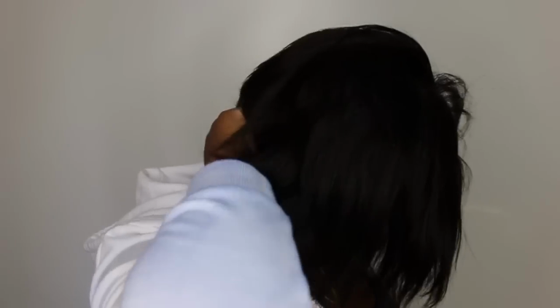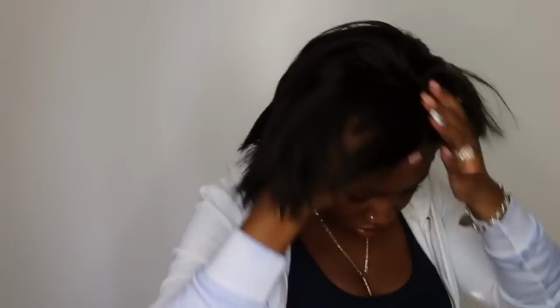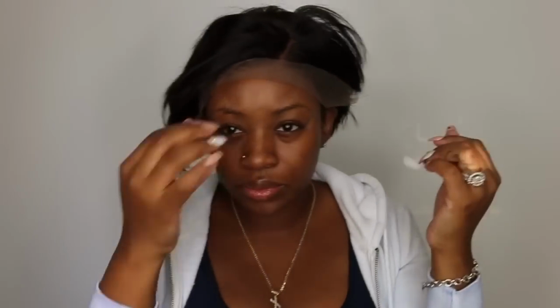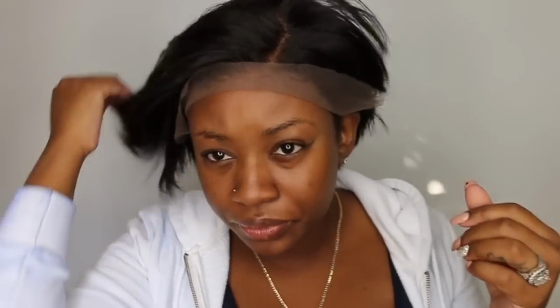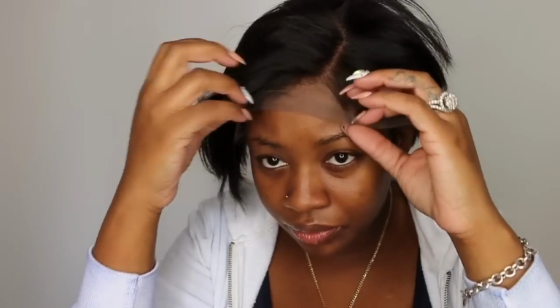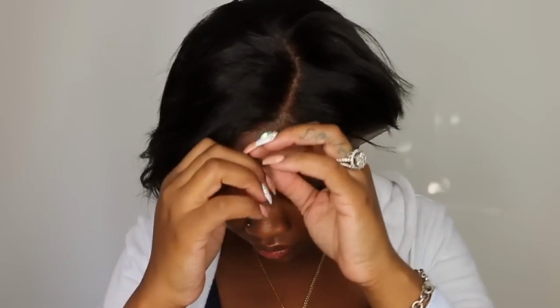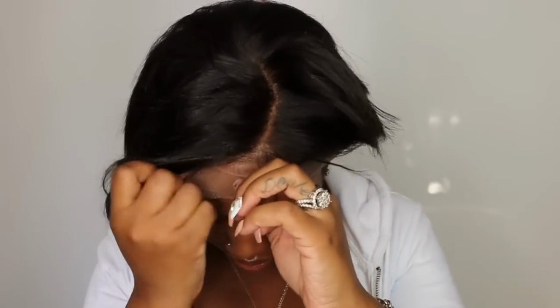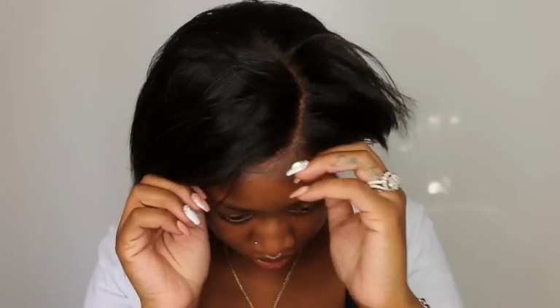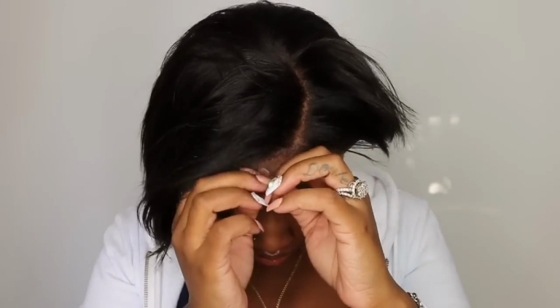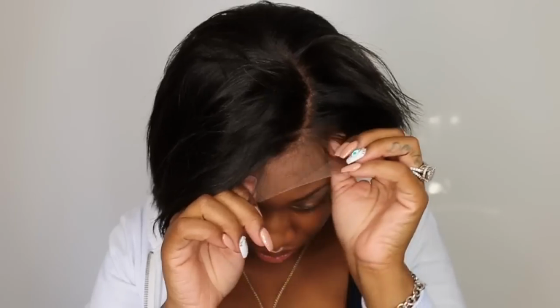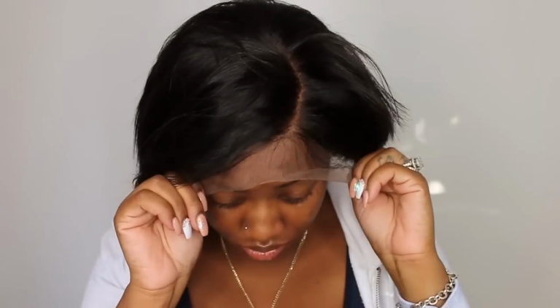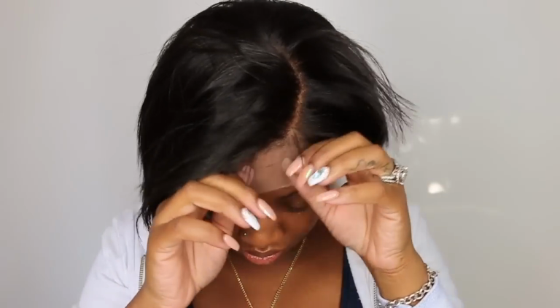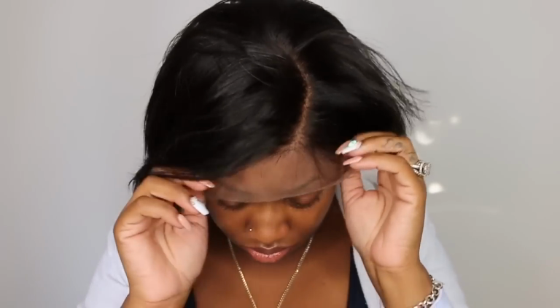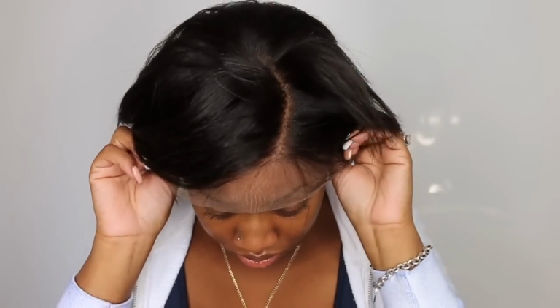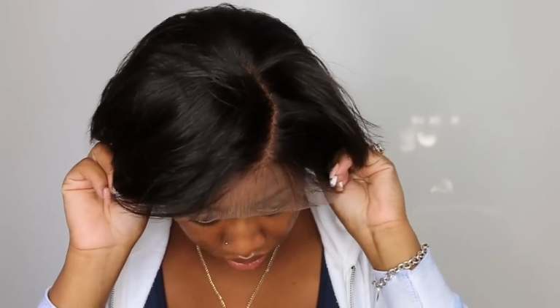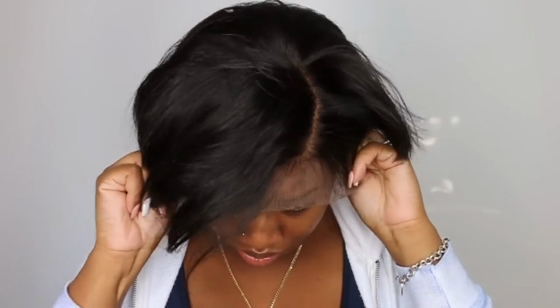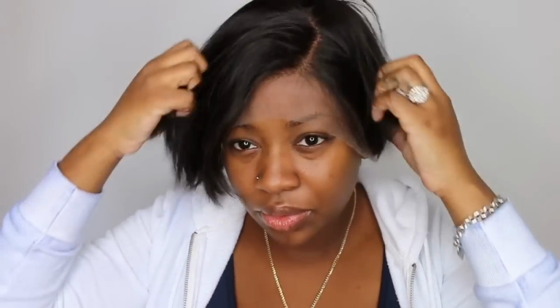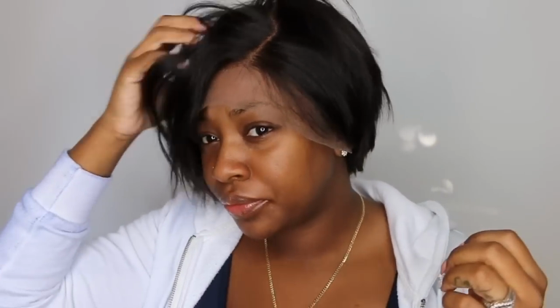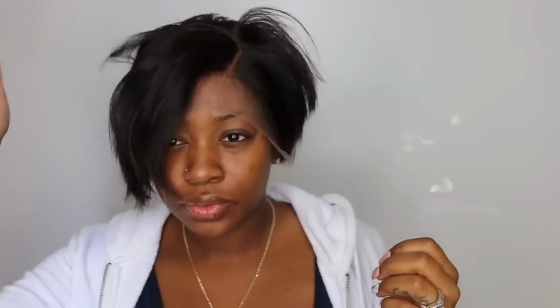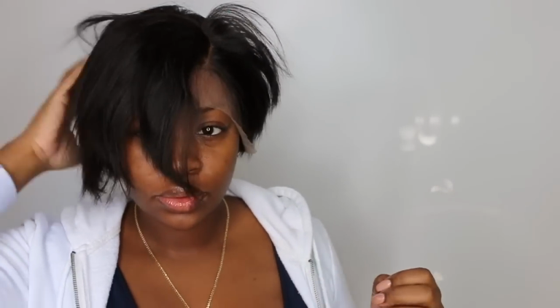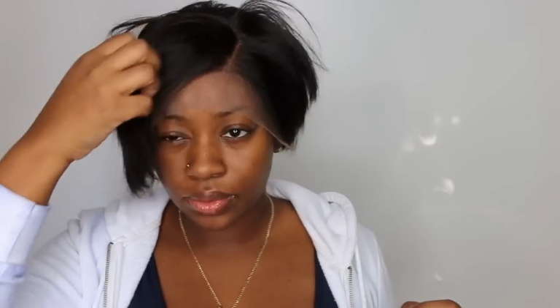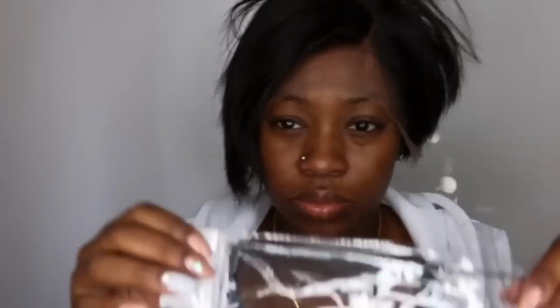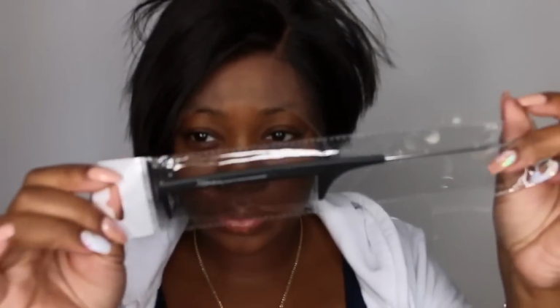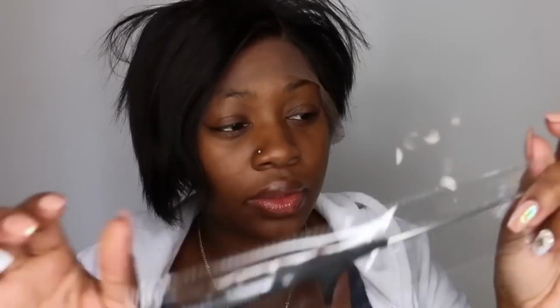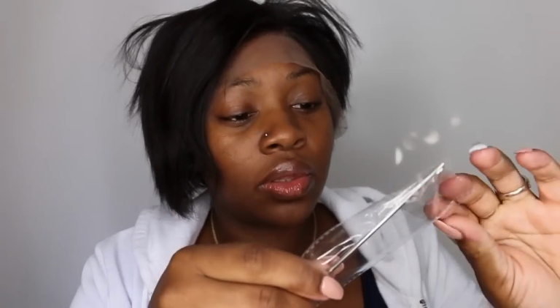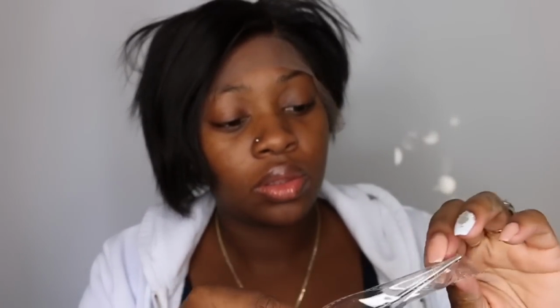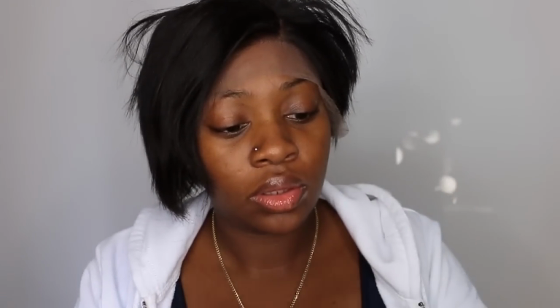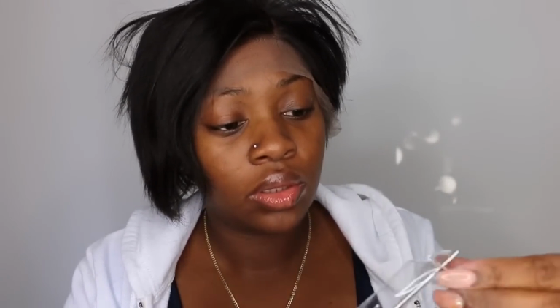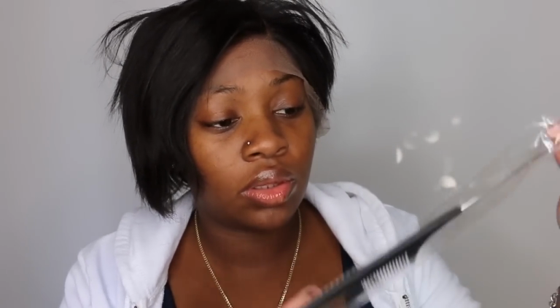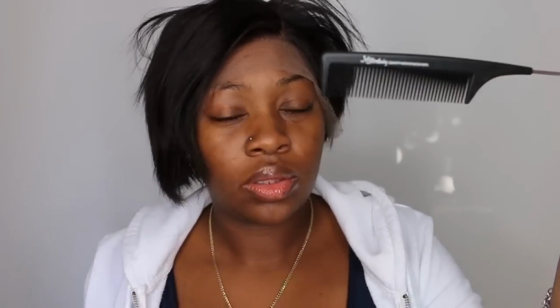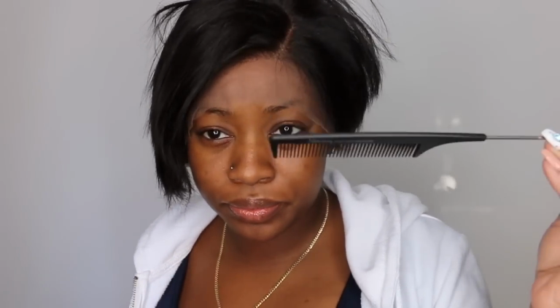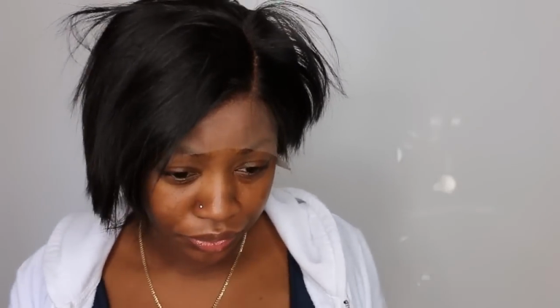So first thing I noticed is when I put the wig on, it fits super snug. You can see how I pull it on and put it into place. It's not flying off, it's not hanging off by any means. It fits my head like a glove.